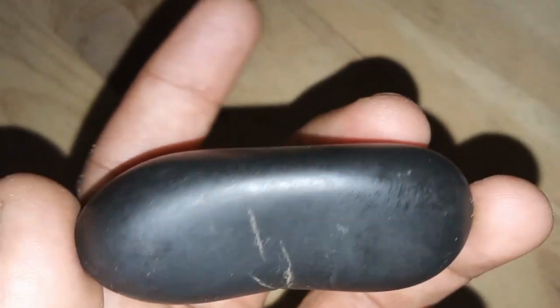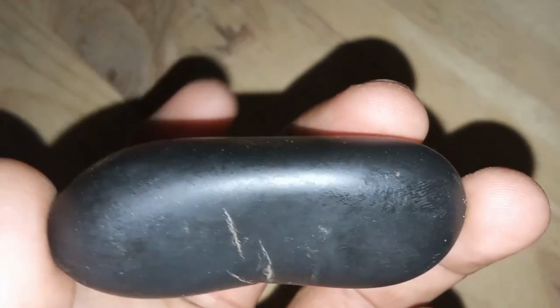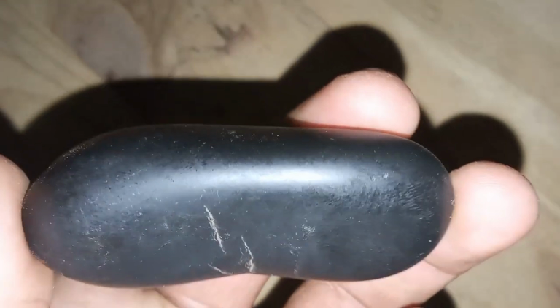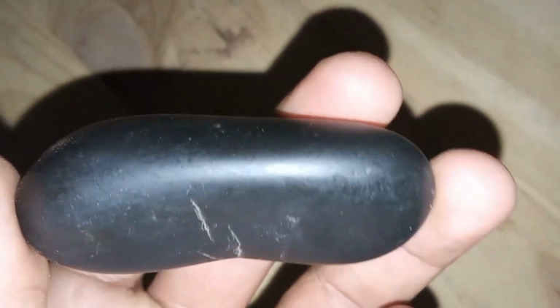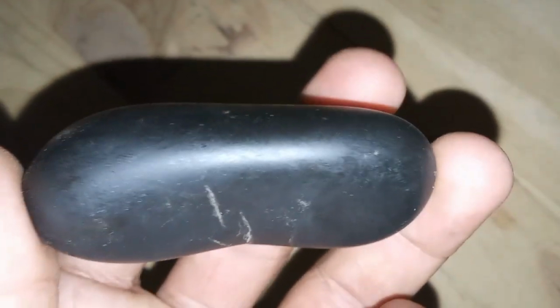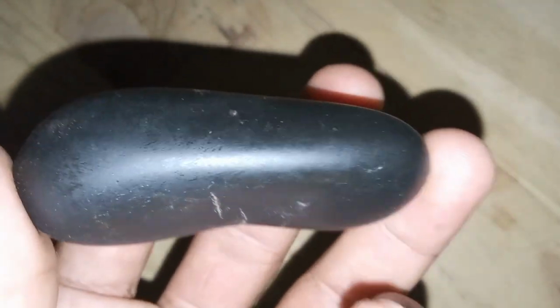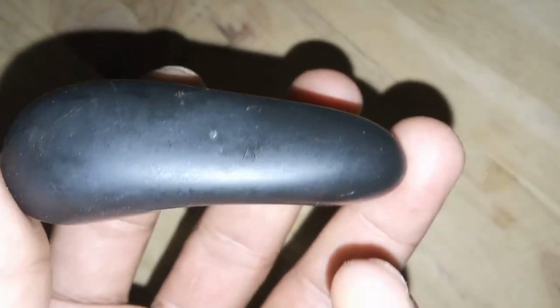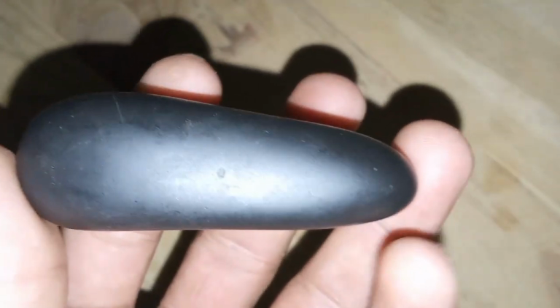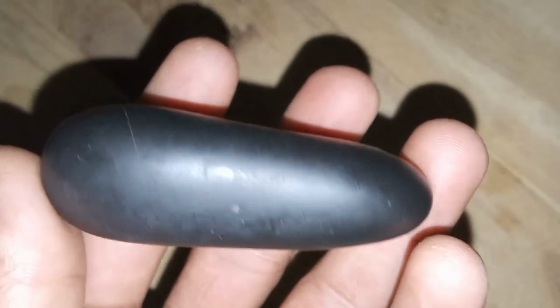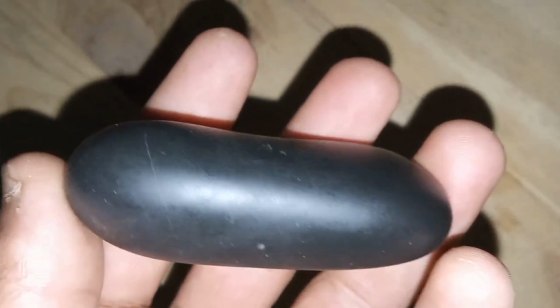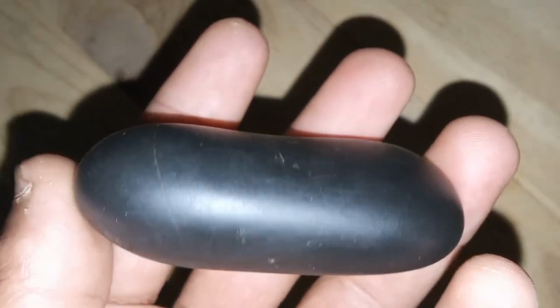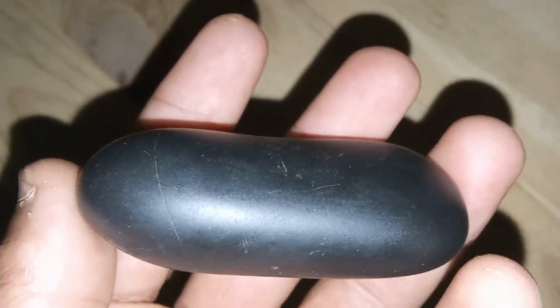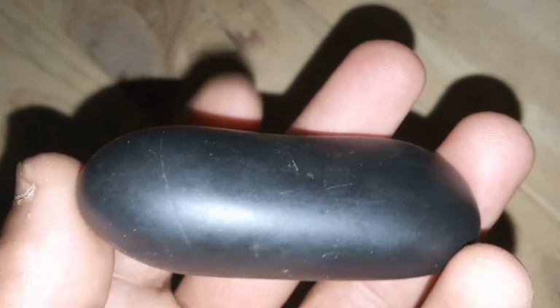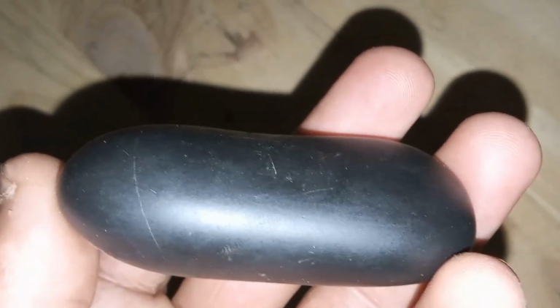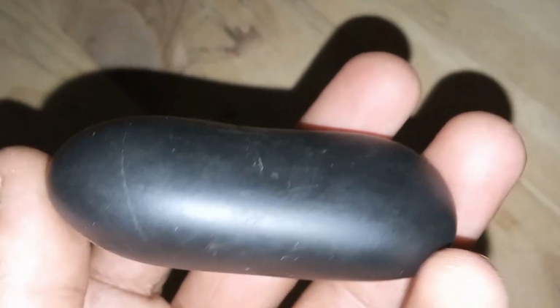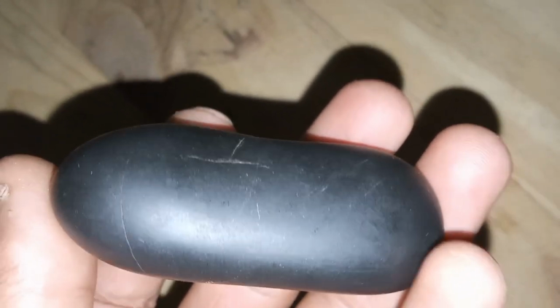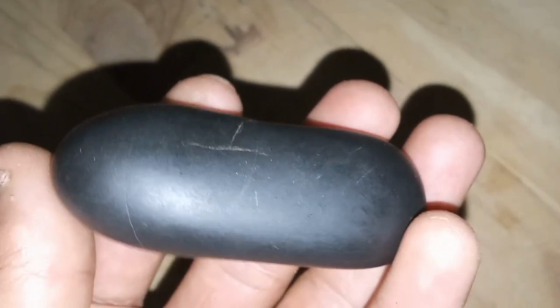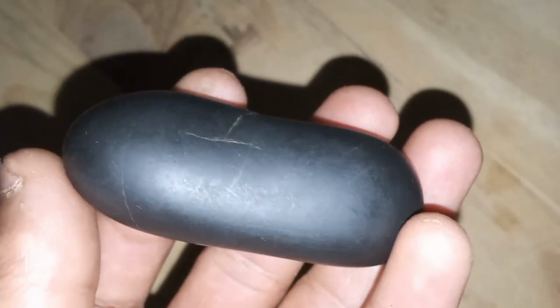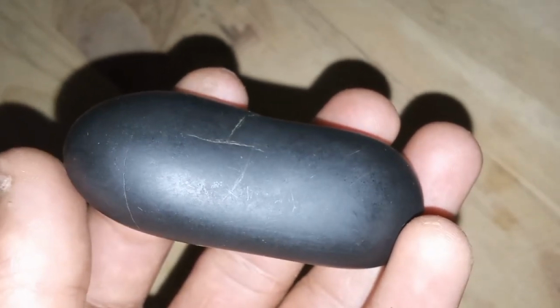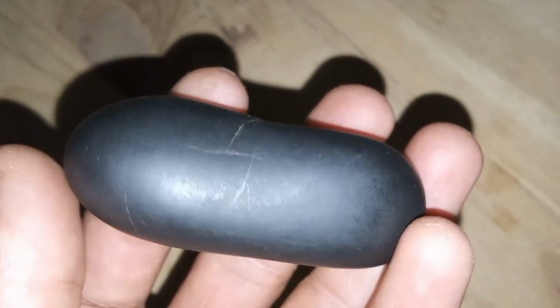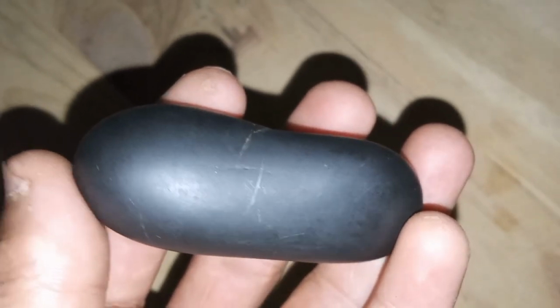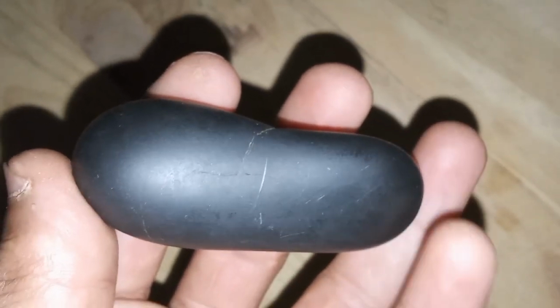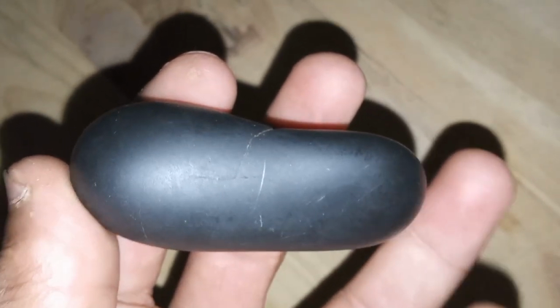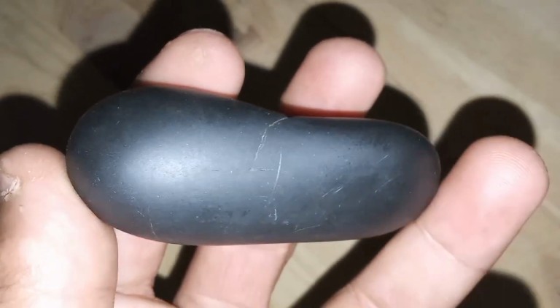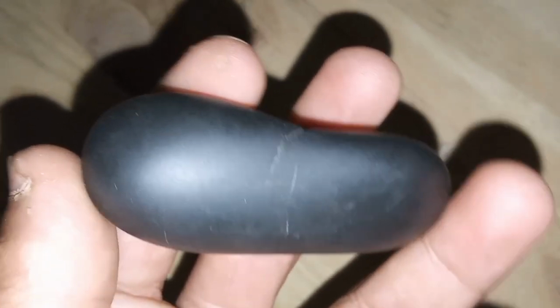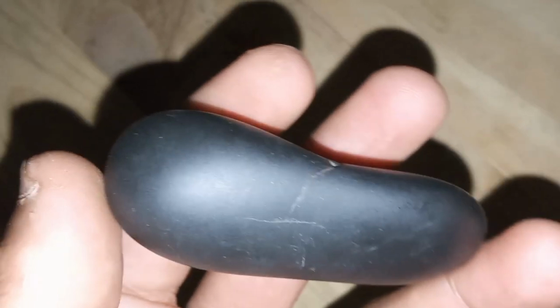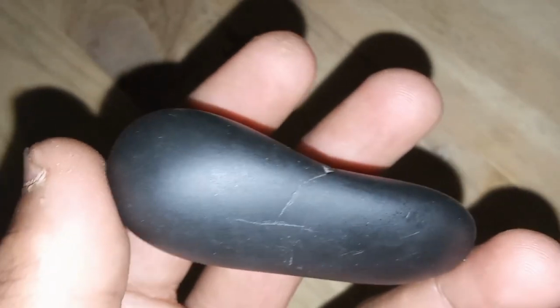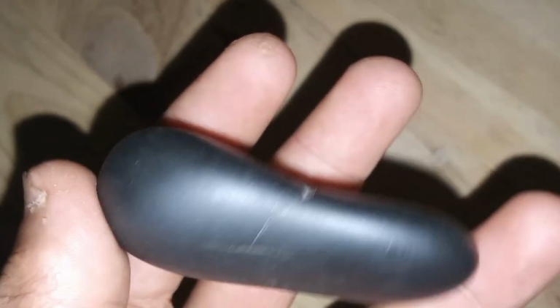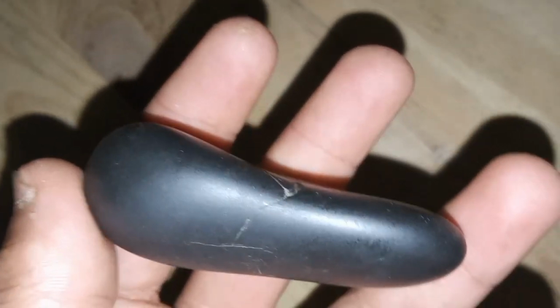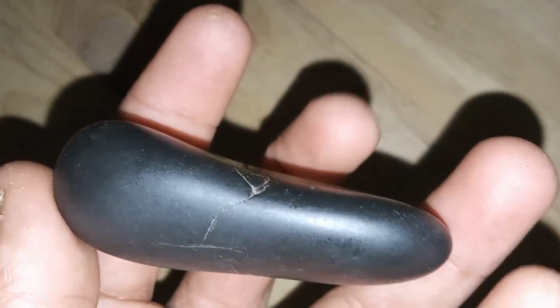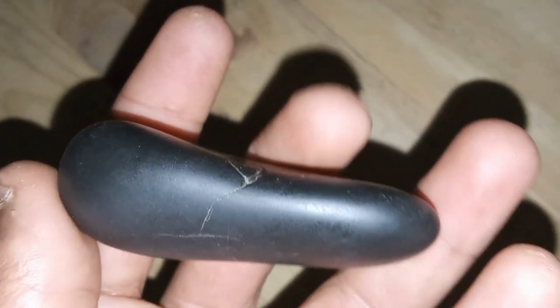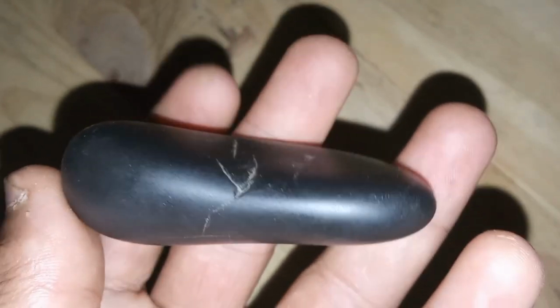2. Scratch test. Diamonds are the hardest natural material, scoring a 10 on the Mohs hardness scale. If the stone can scratch glass or other hard surfaces without being damaged, it's likely a real diamond.